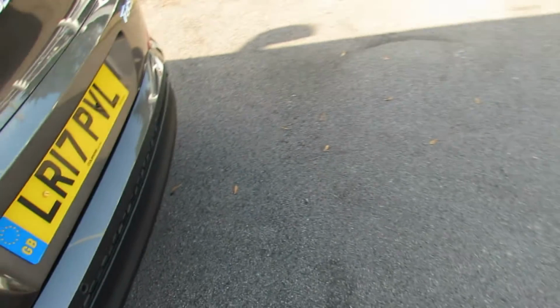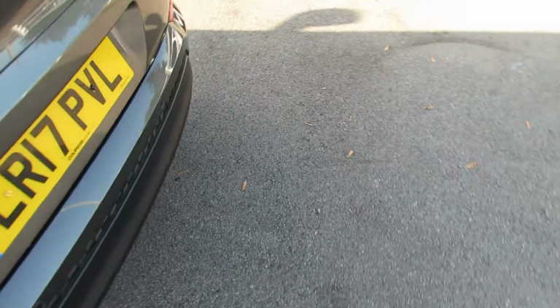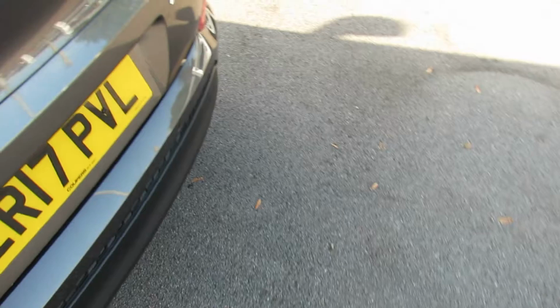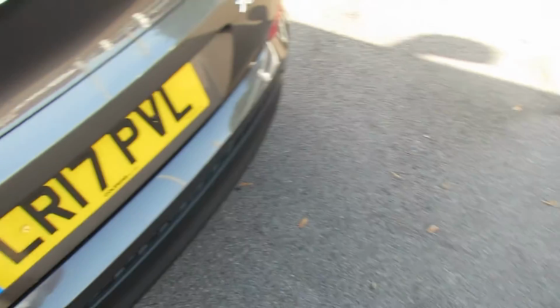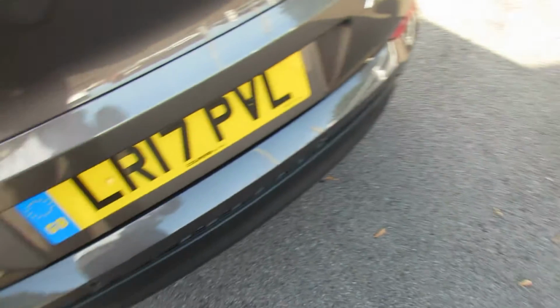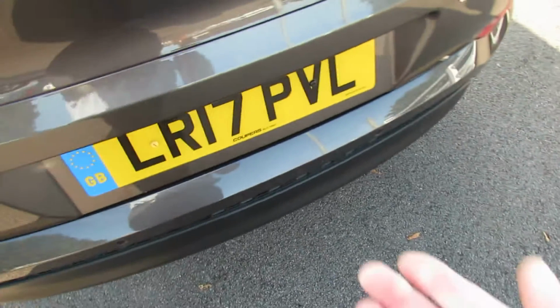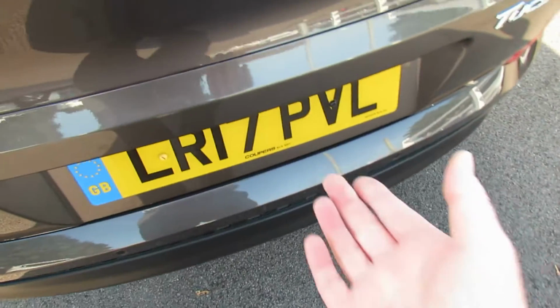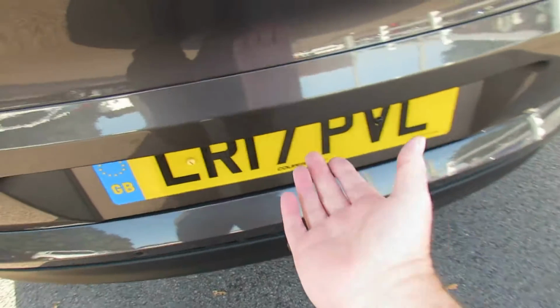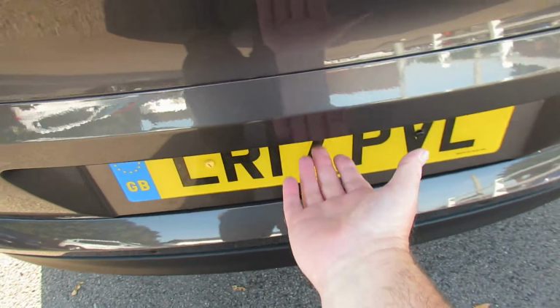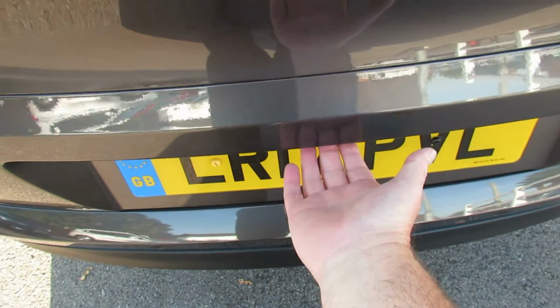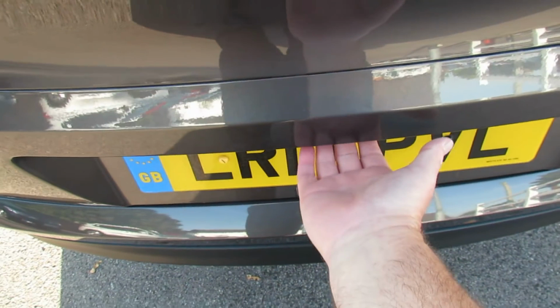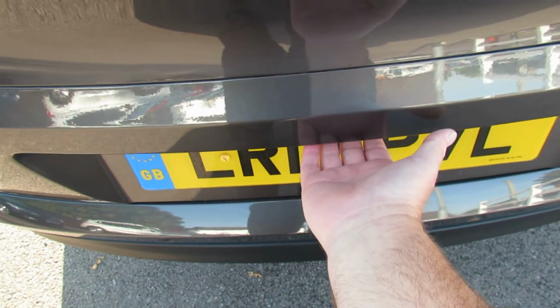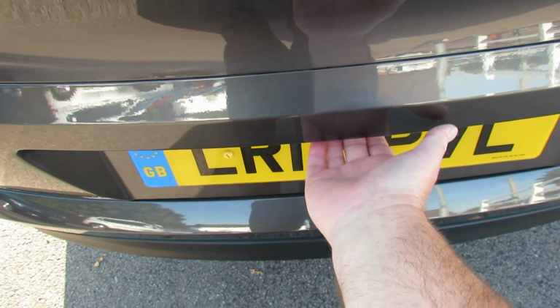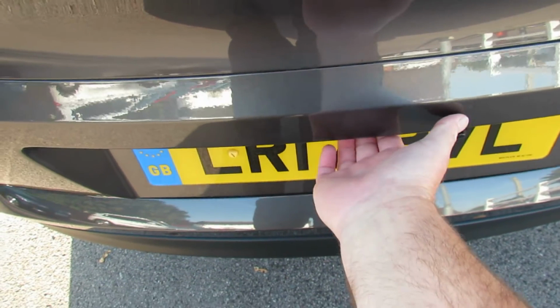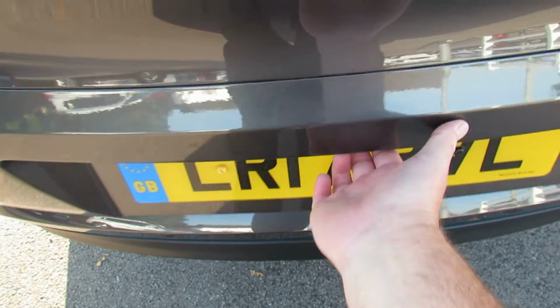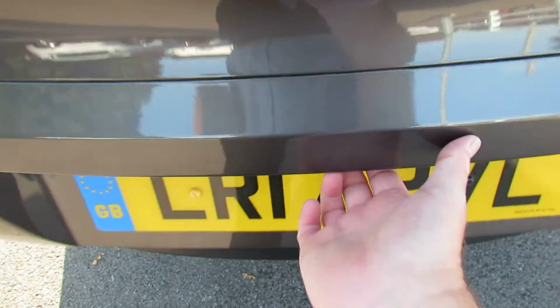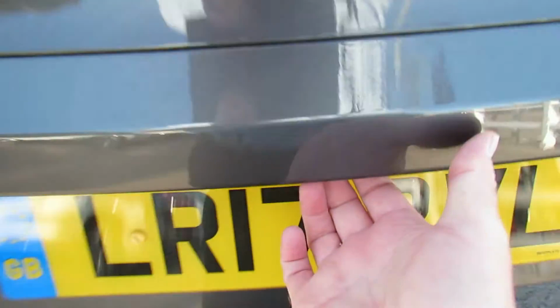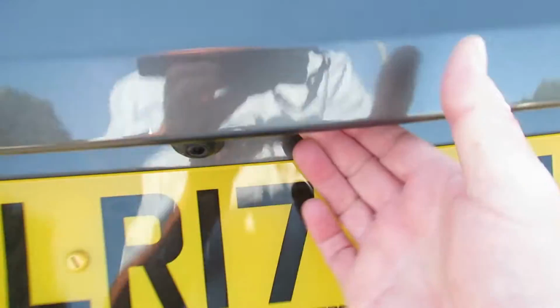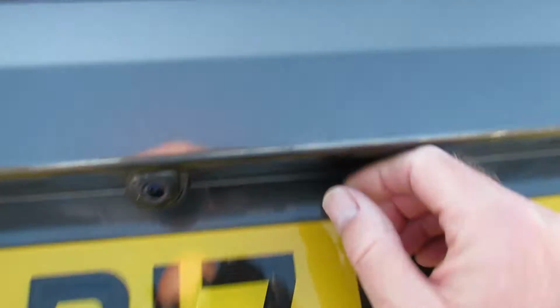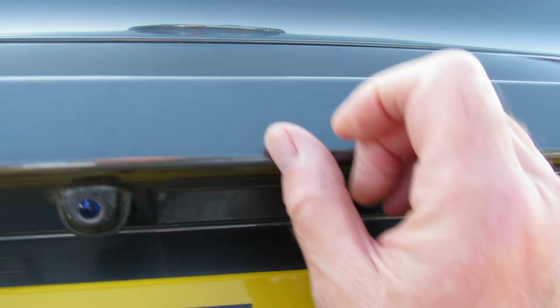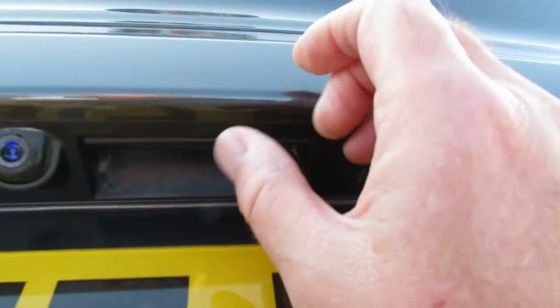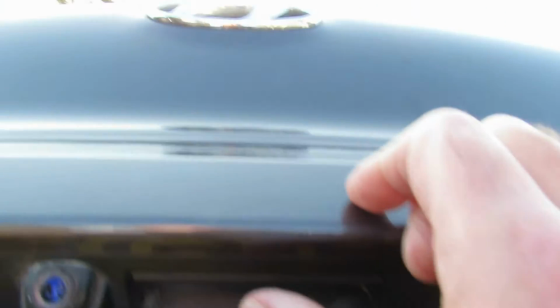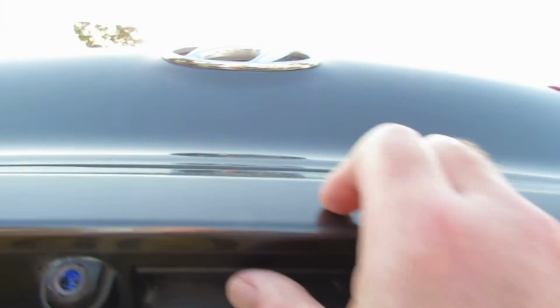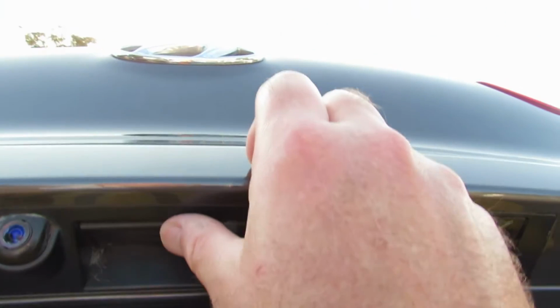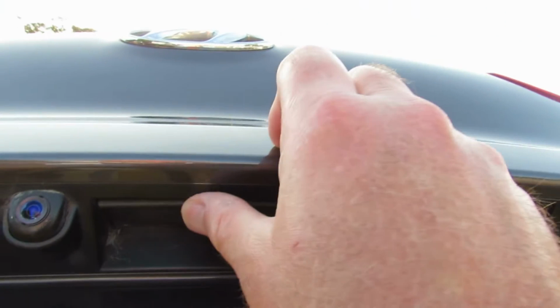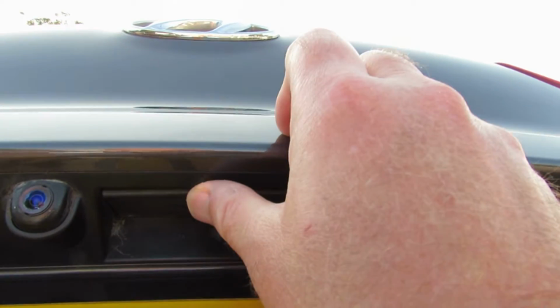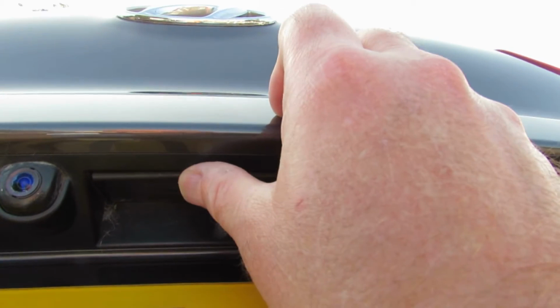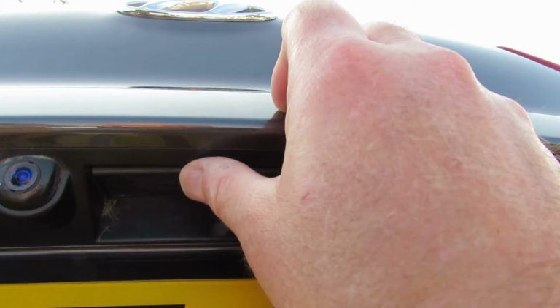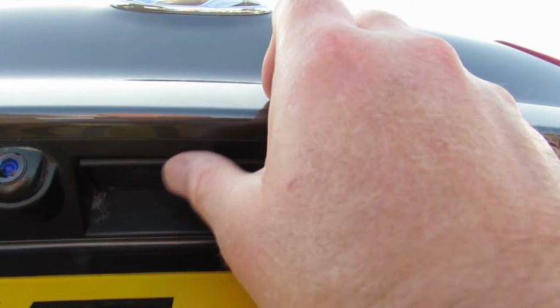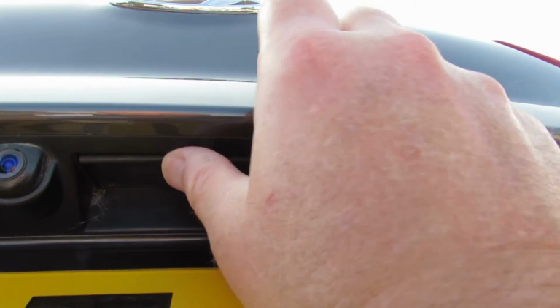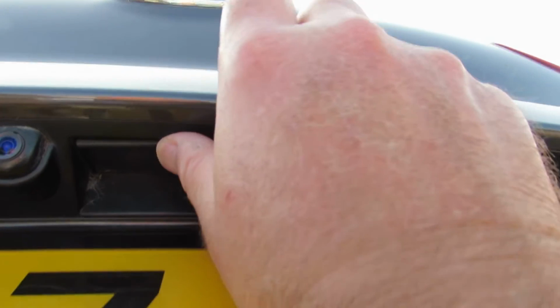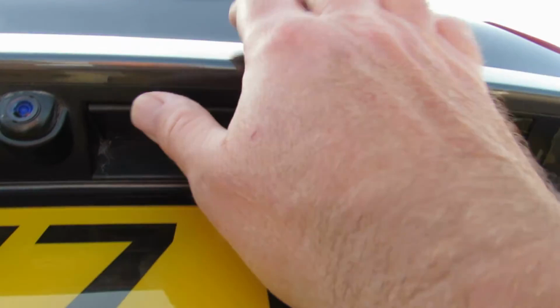Boot release is on this little button just under here. Just push that in.